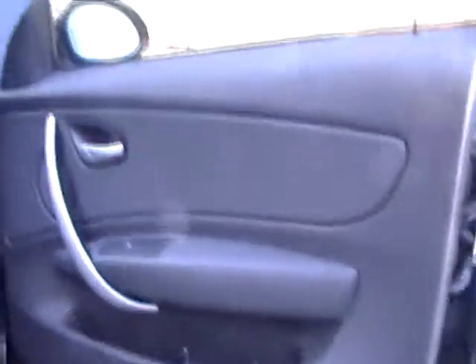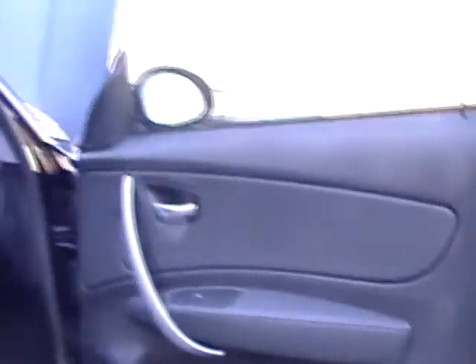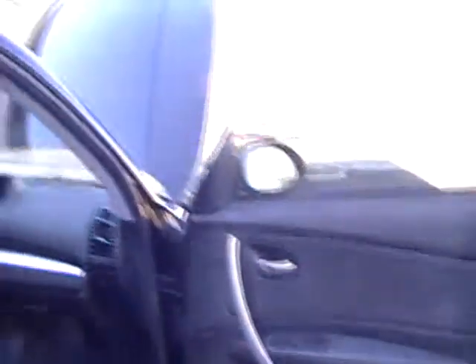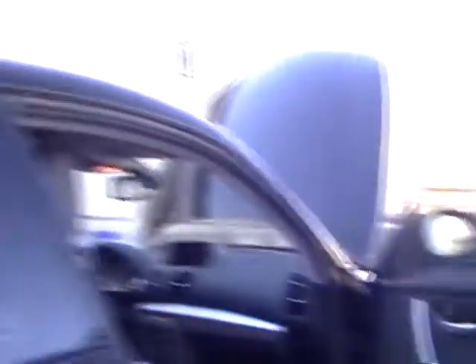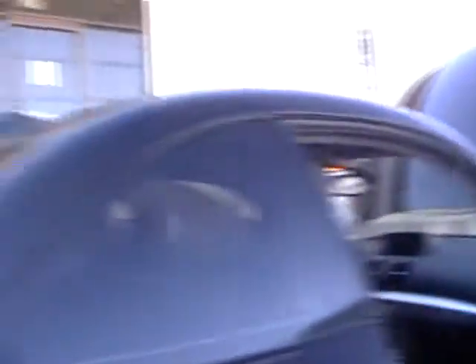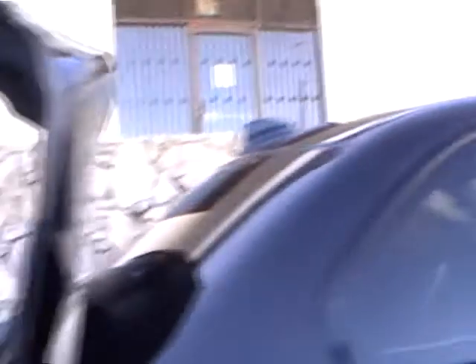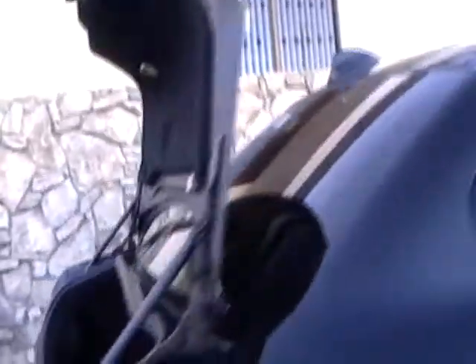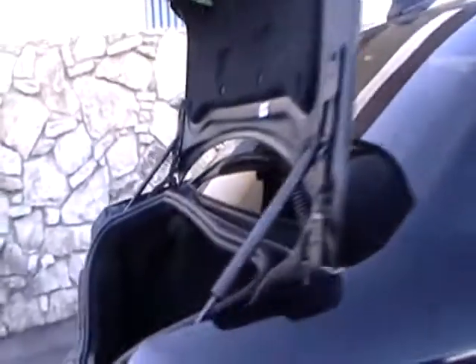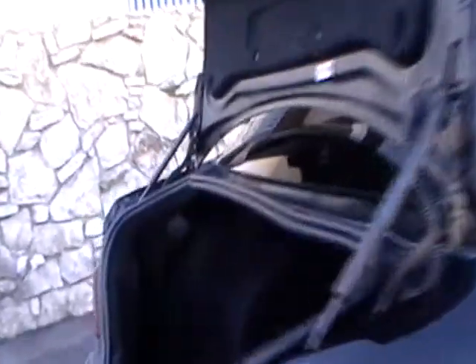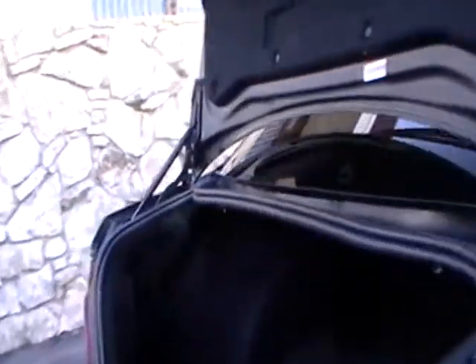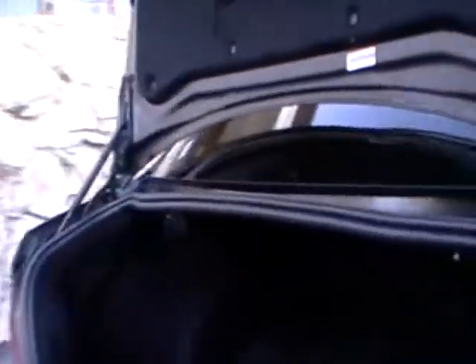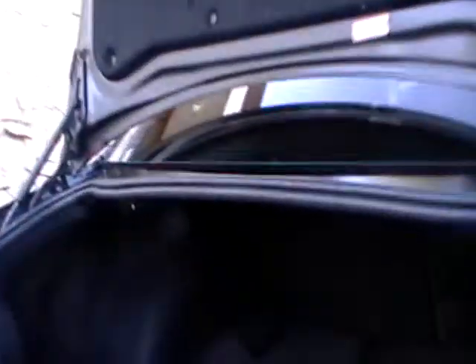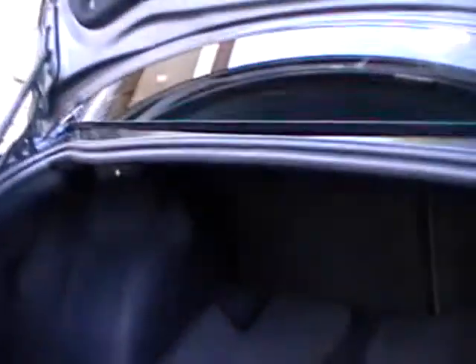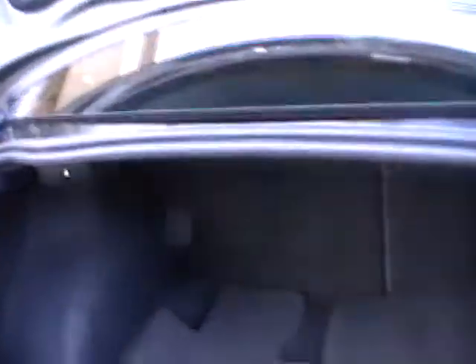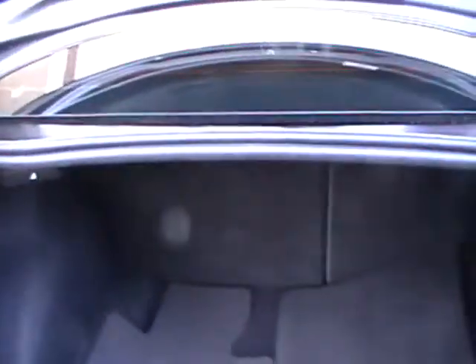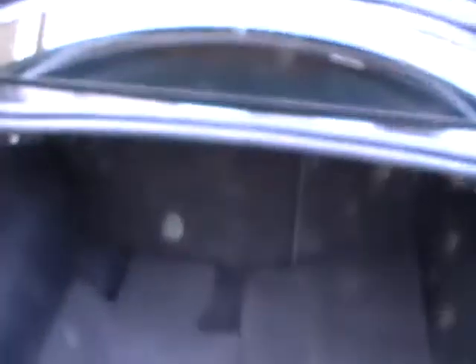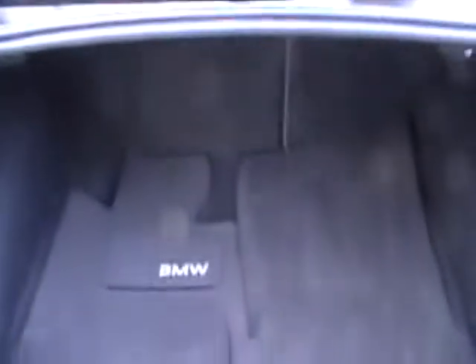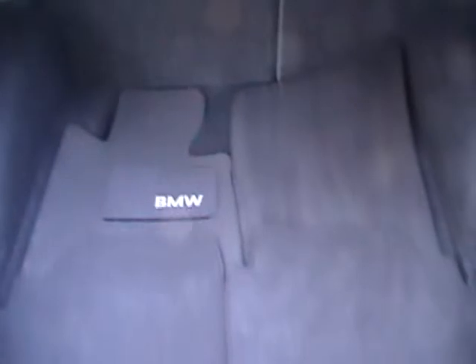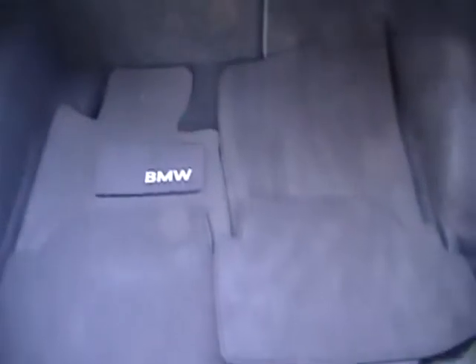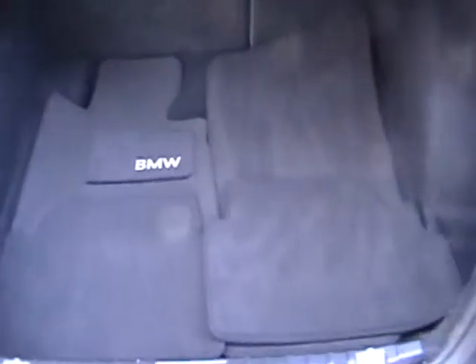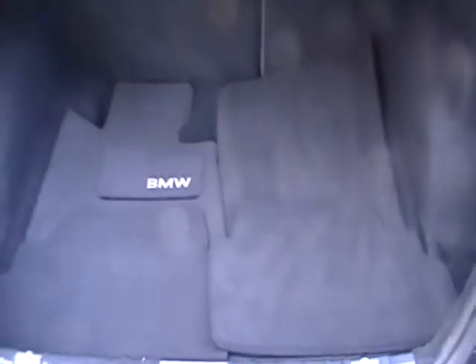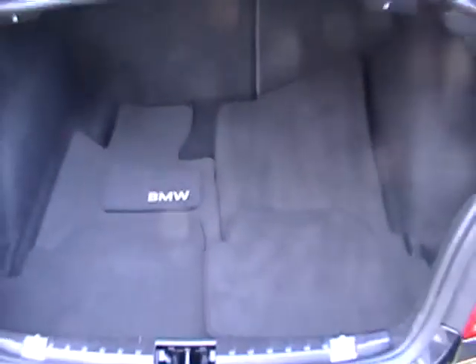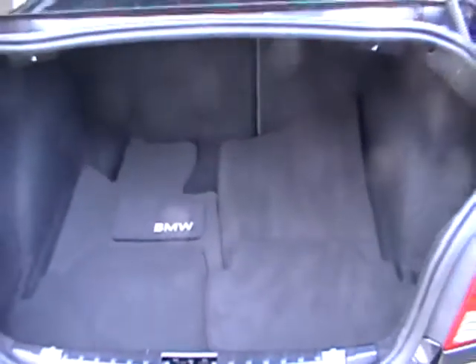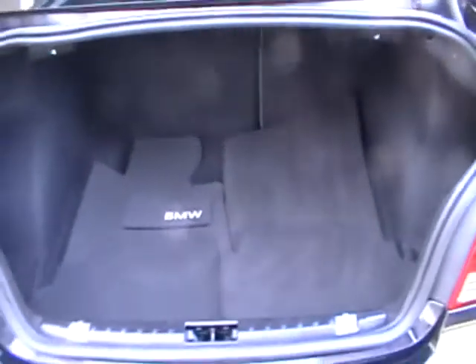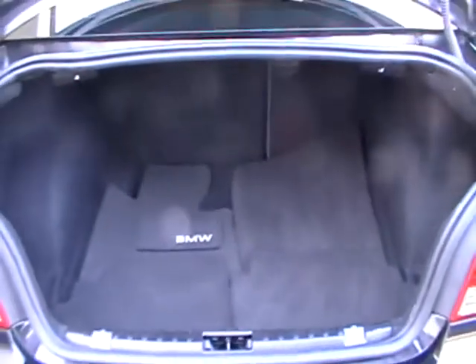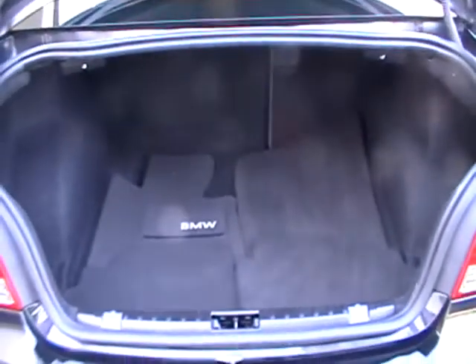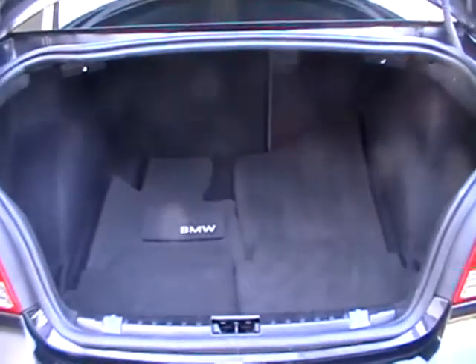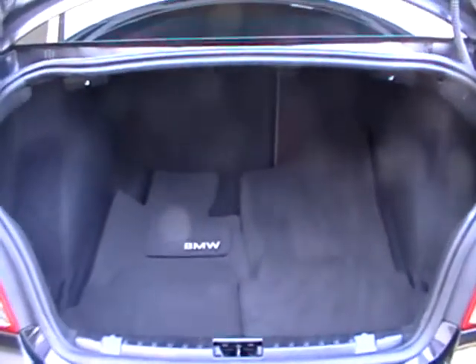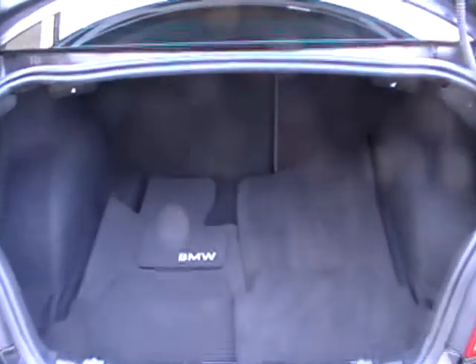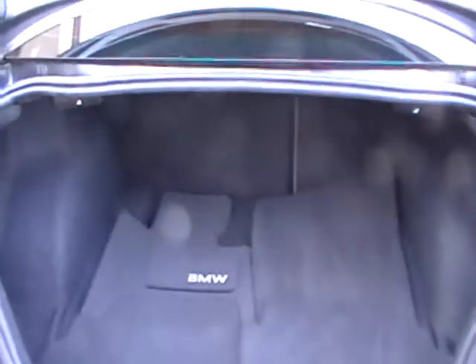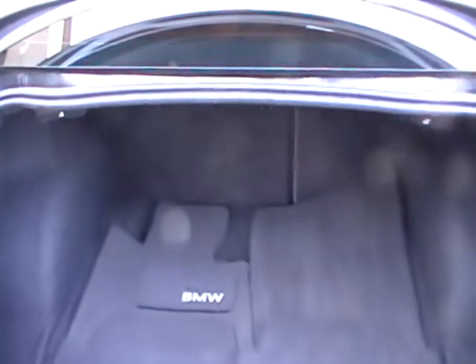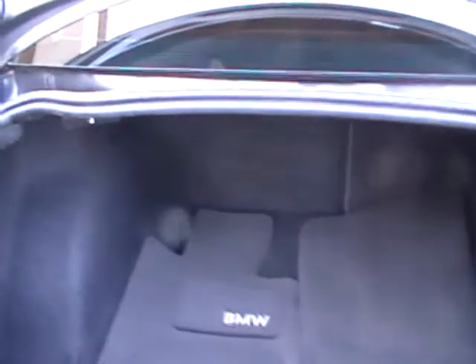Now is your chance to own a low mileage, true luxury performance BMW for a fraction of the price that it costs new. This BMW is still under the balance of the factory warranty, which is four years, 50,000 miles.